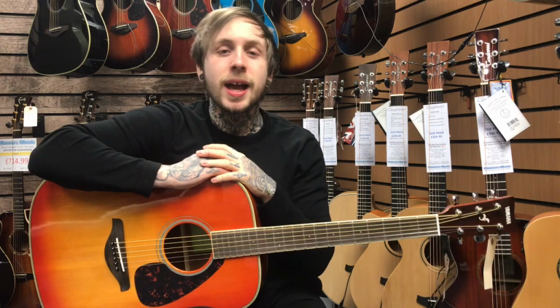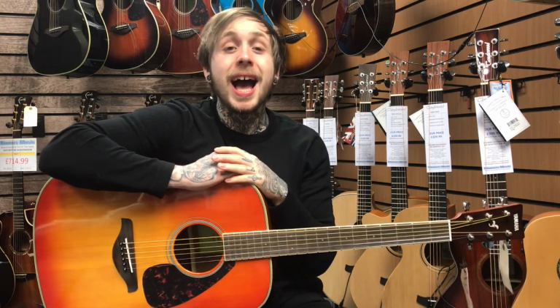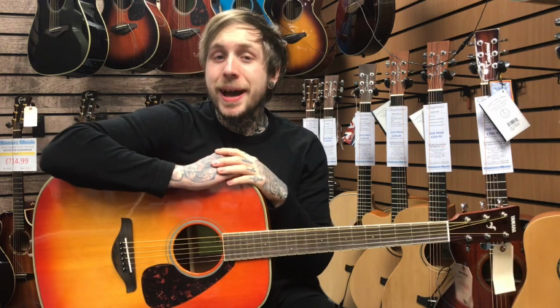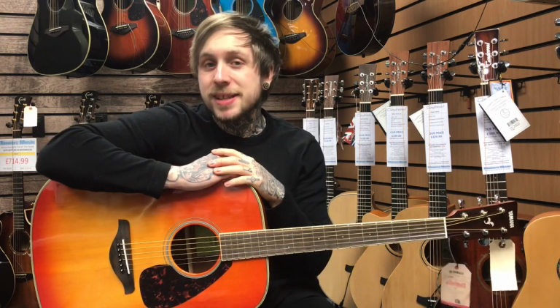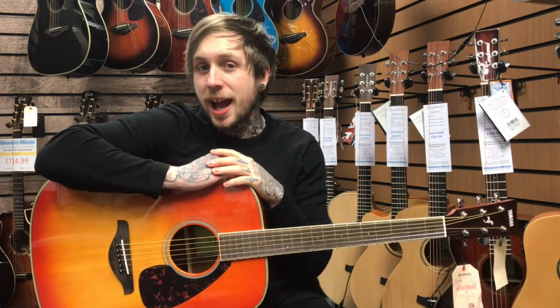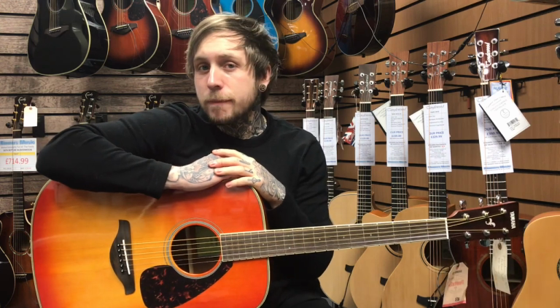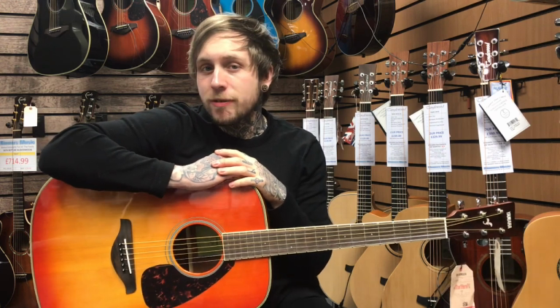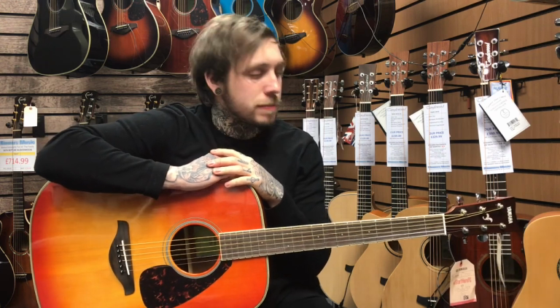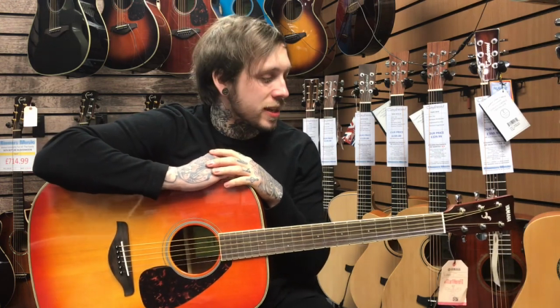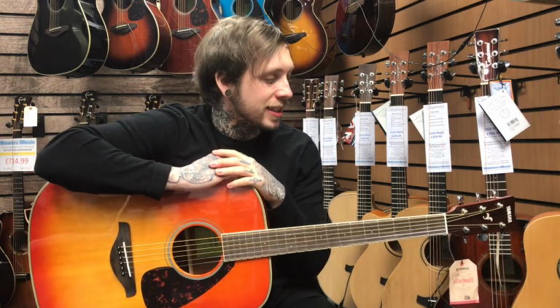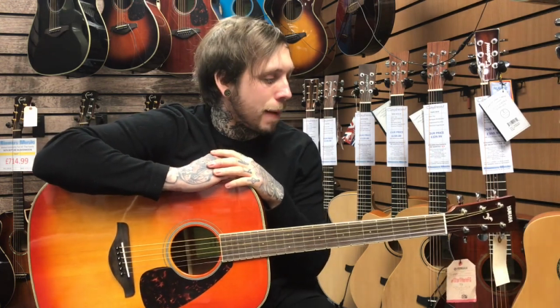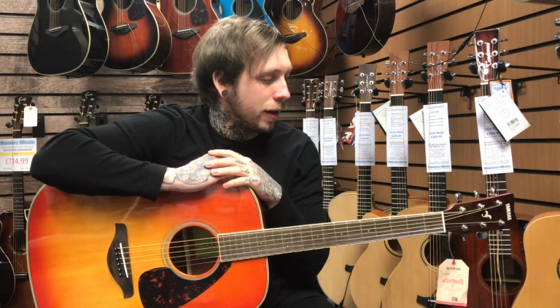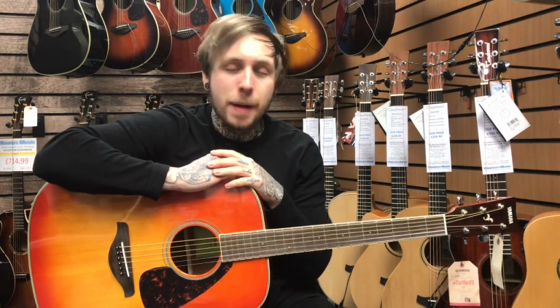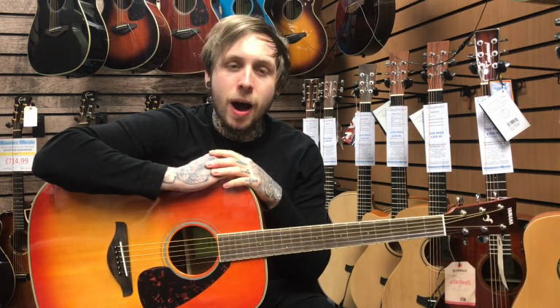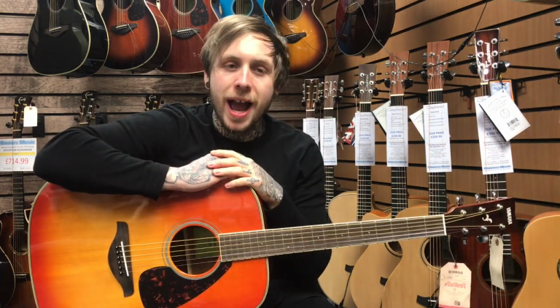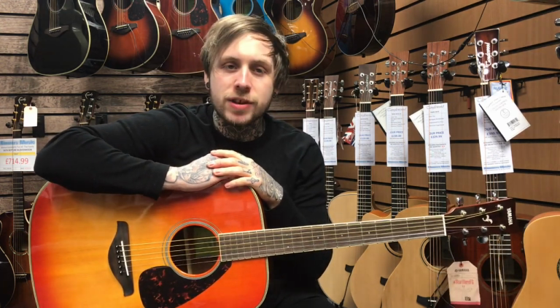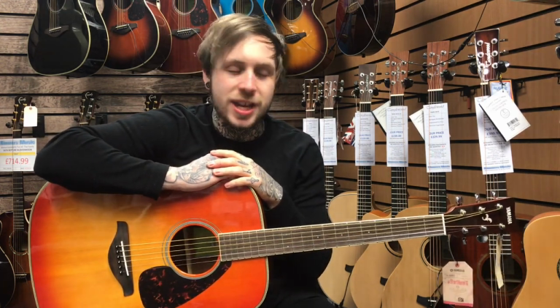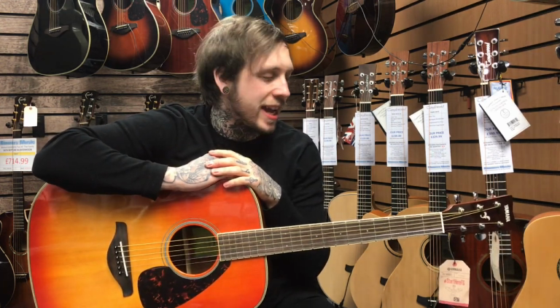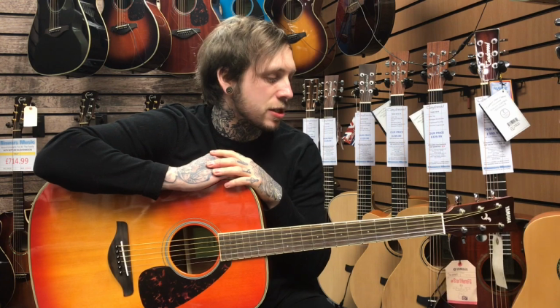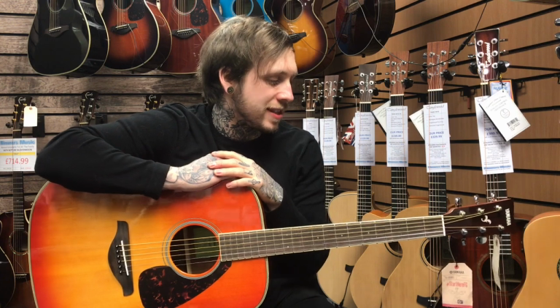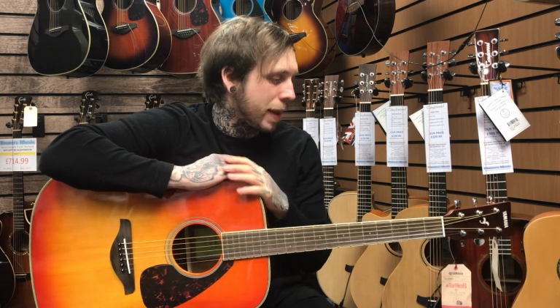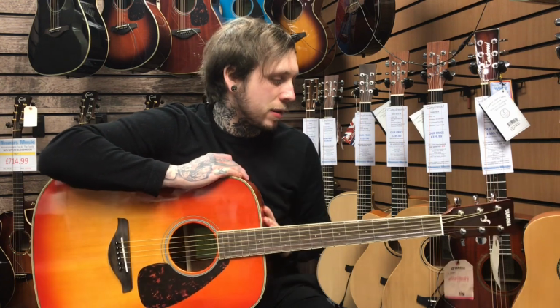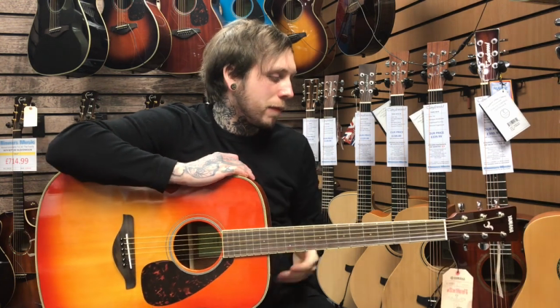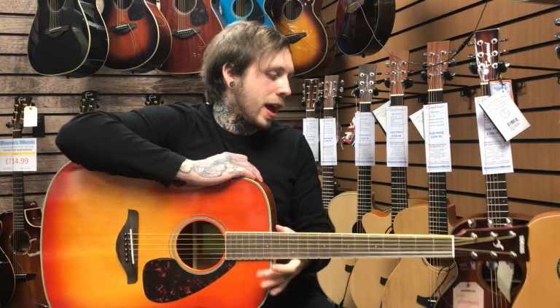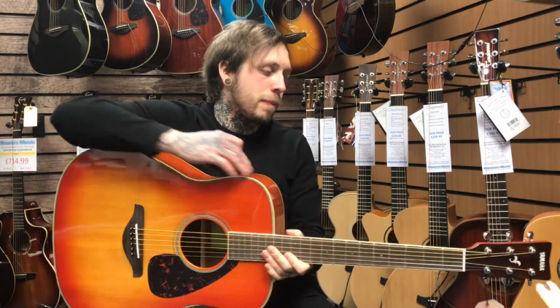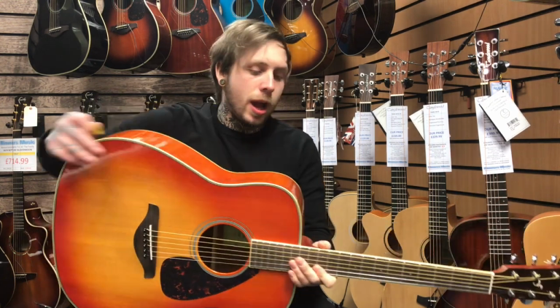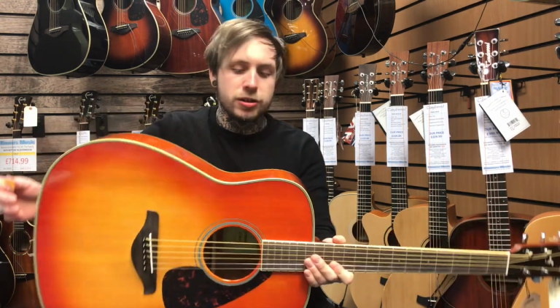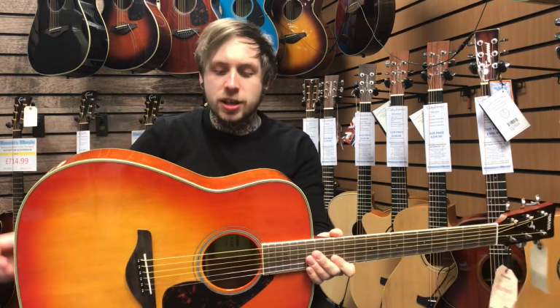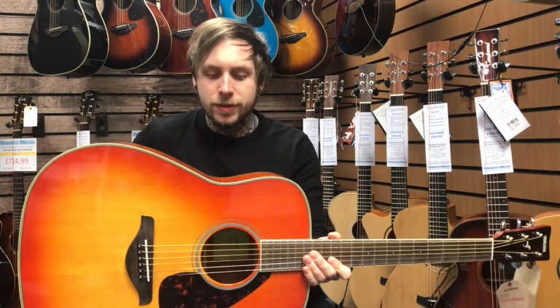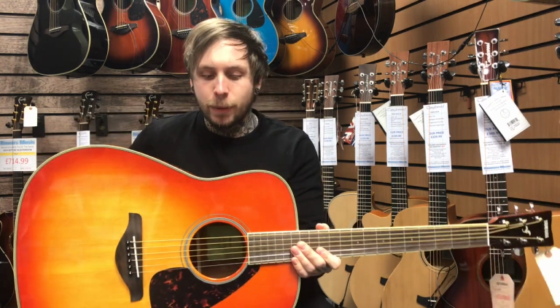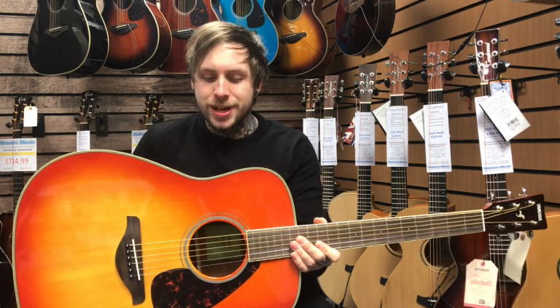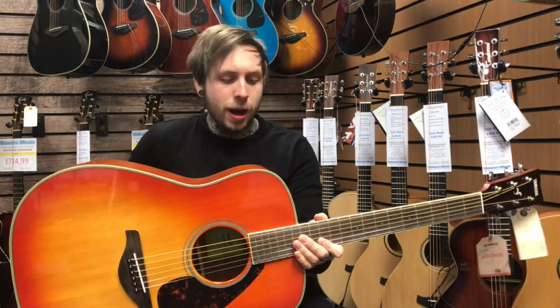Hi, my name is Andy. I'm from Rimmers Music and today I'm looking at the Yamaha FG 820, a lovely acoustic guitar from the people over at Yamaha.